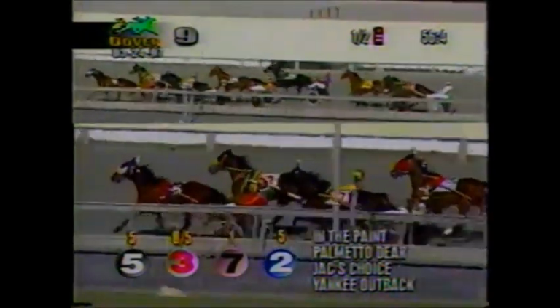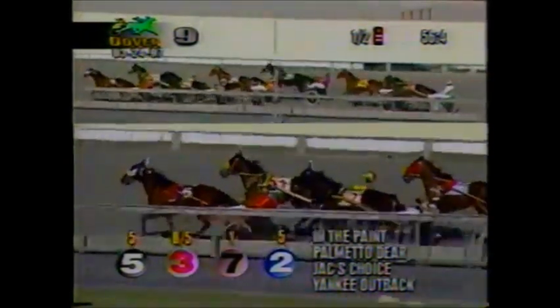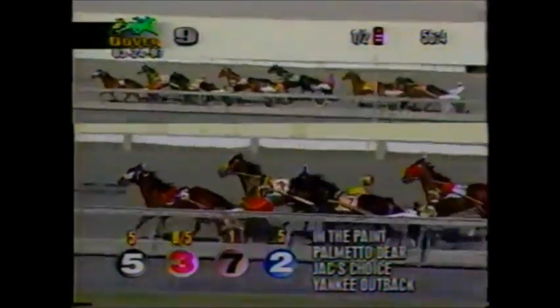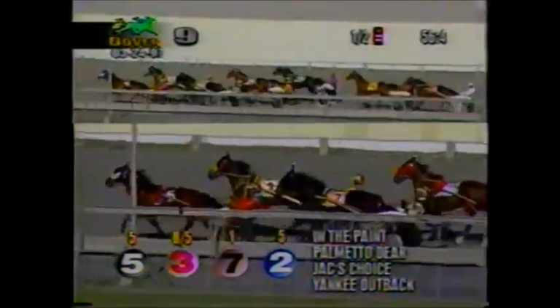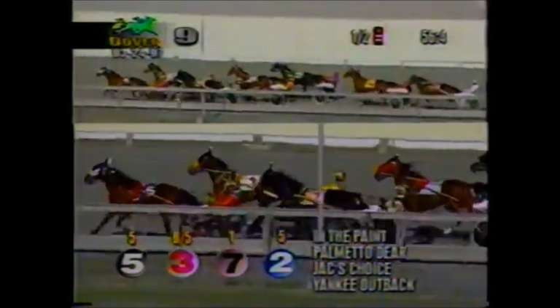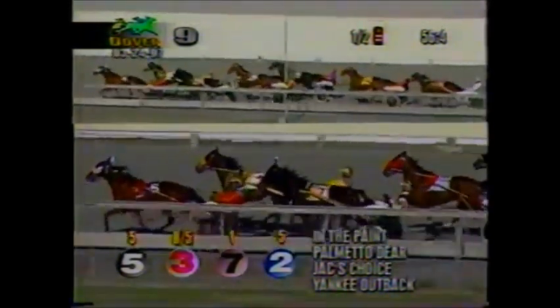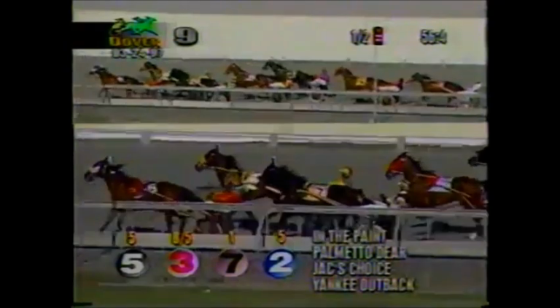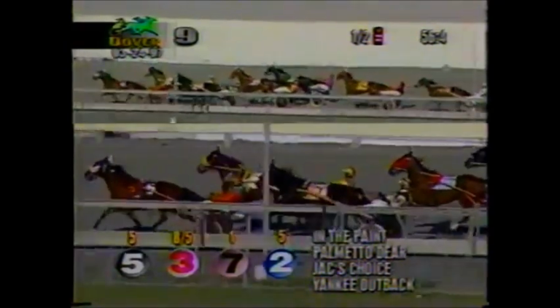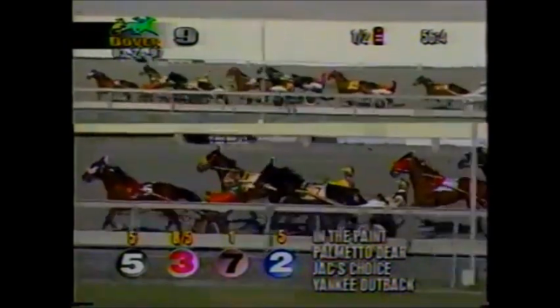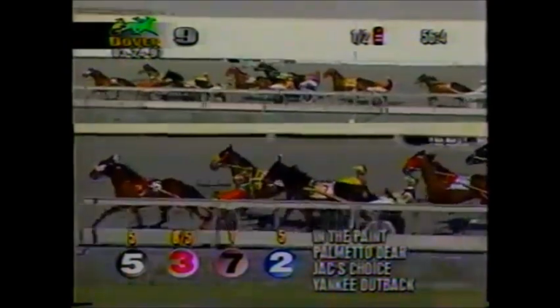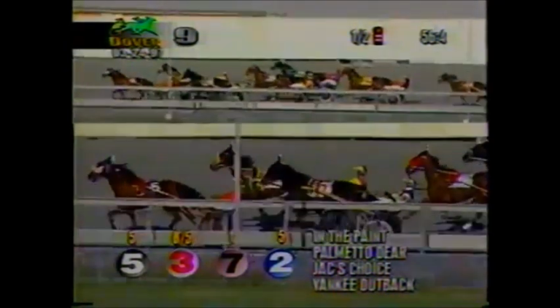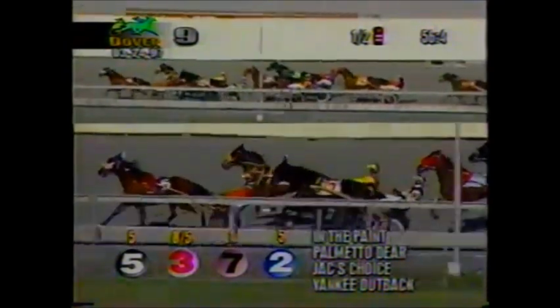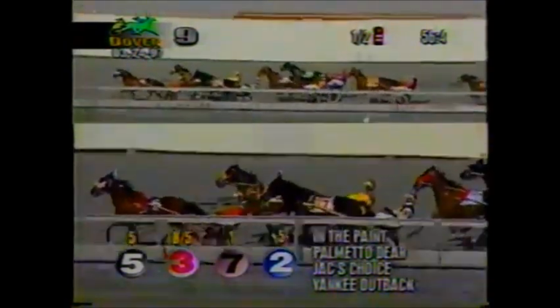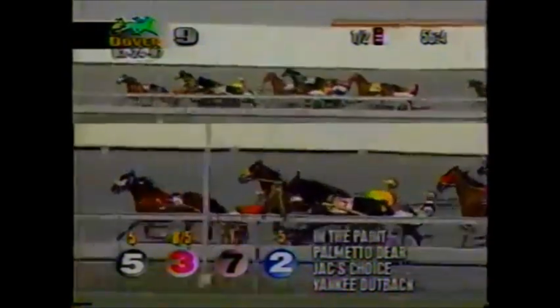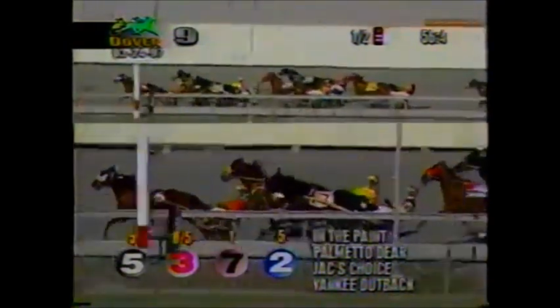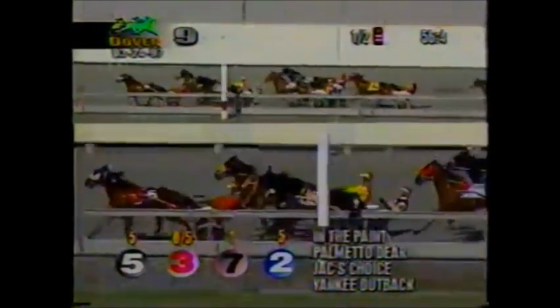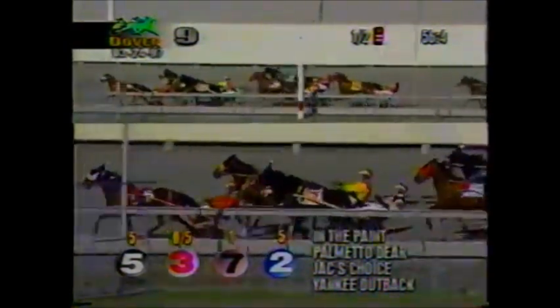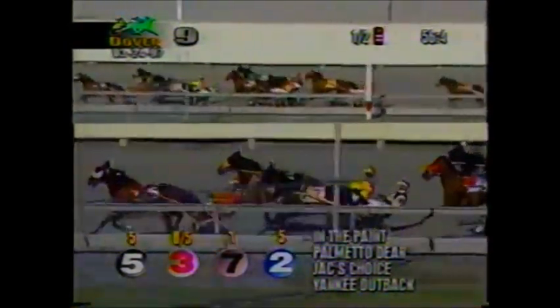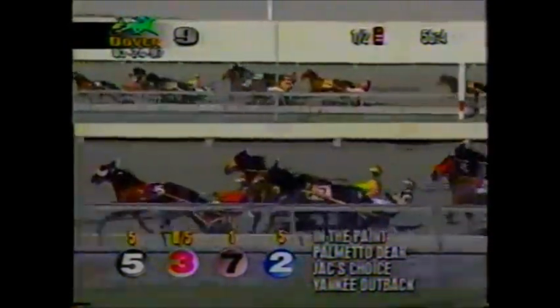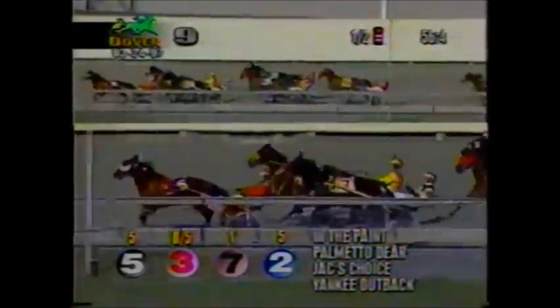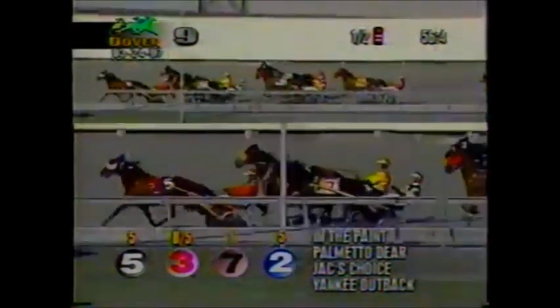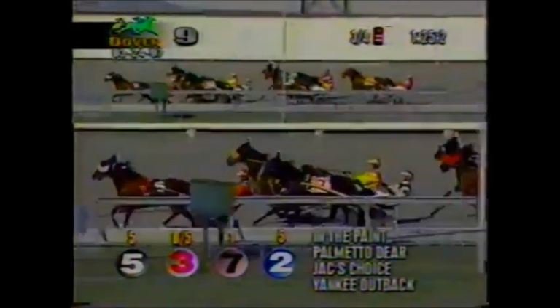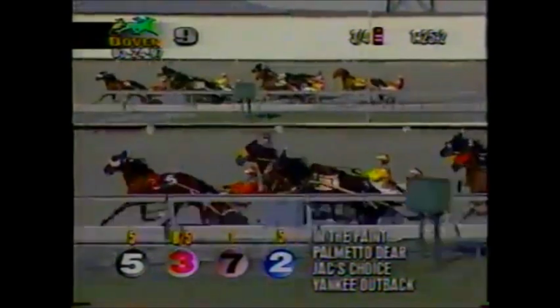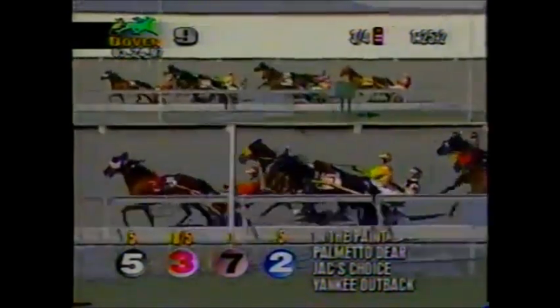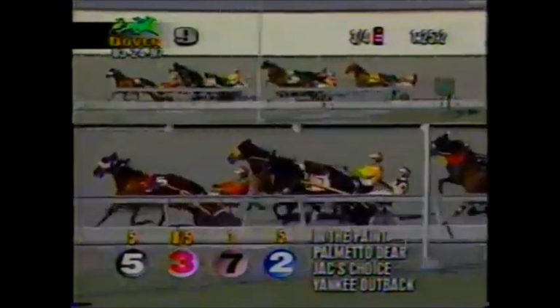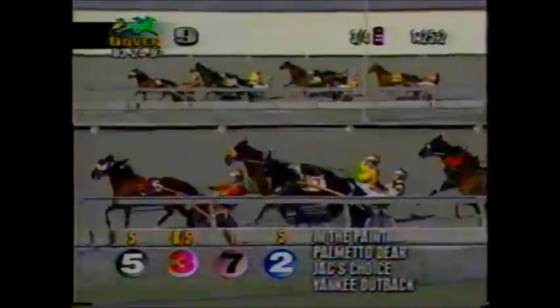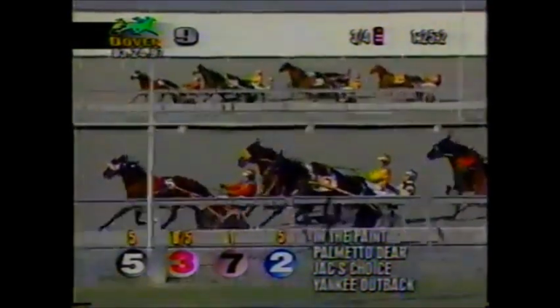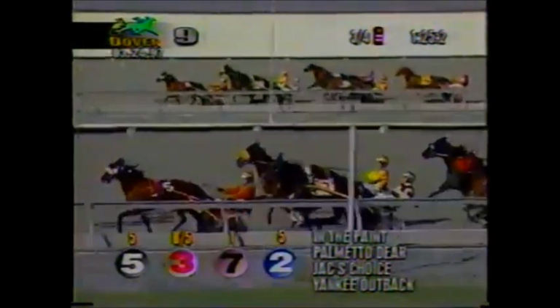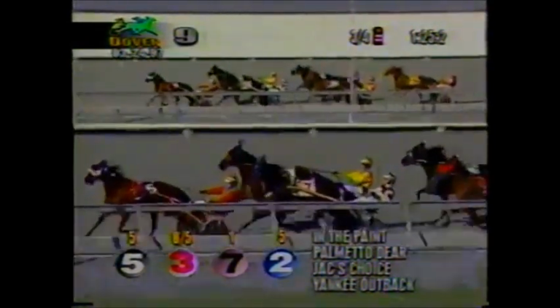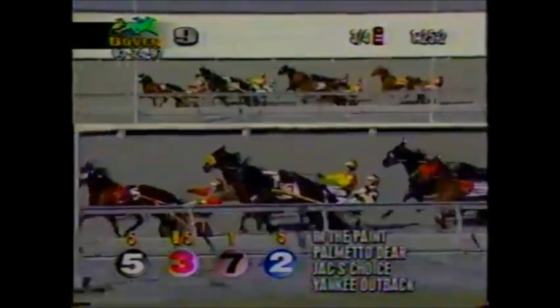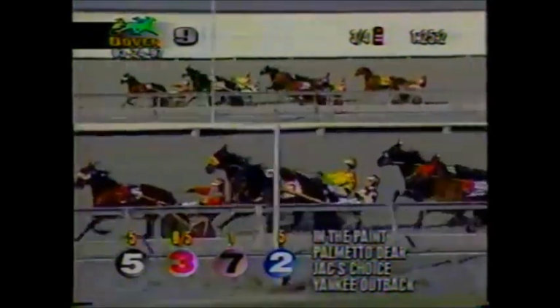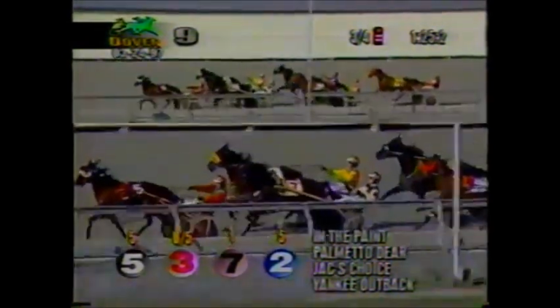They move into the final turn — In The Paint with Palmetto Deer. Jack's Choice is just waiting for room. Yankee Outback went to the inside. Three-quarters in 1:25-2.